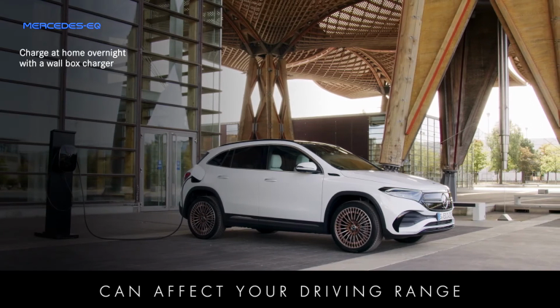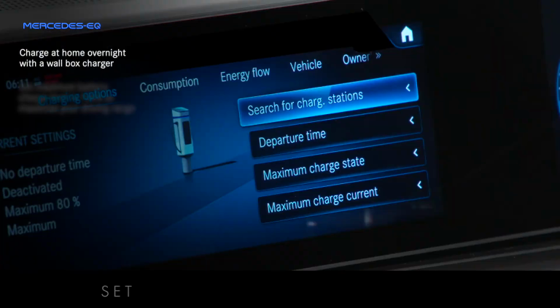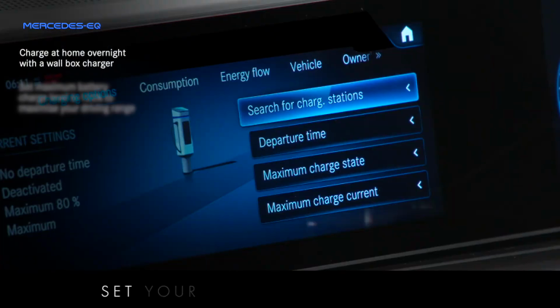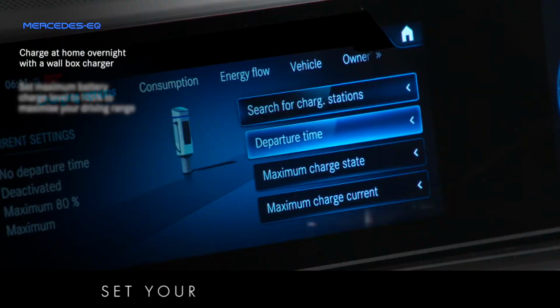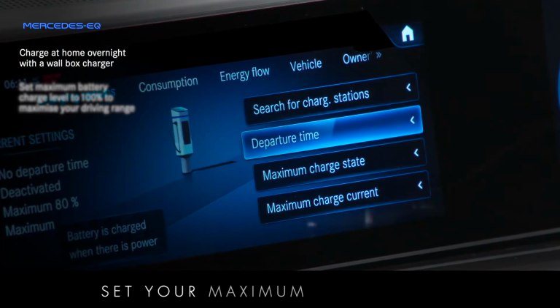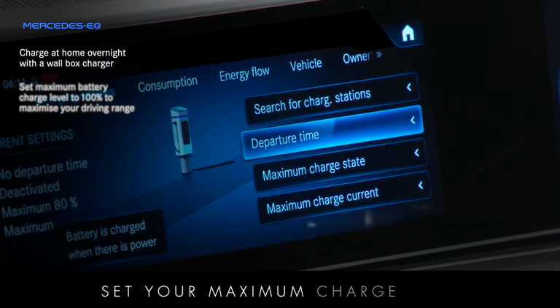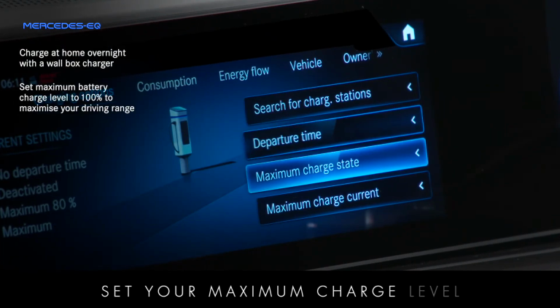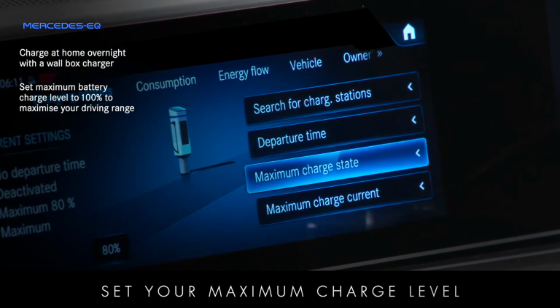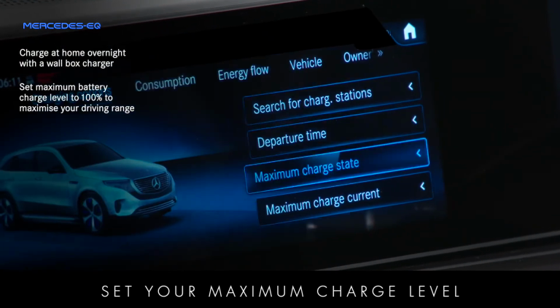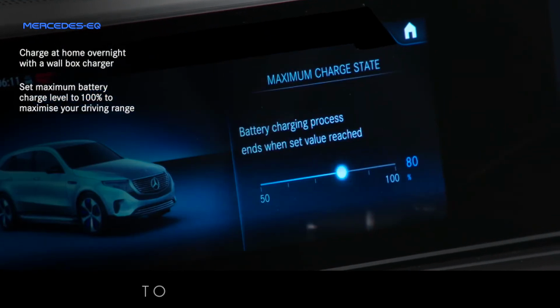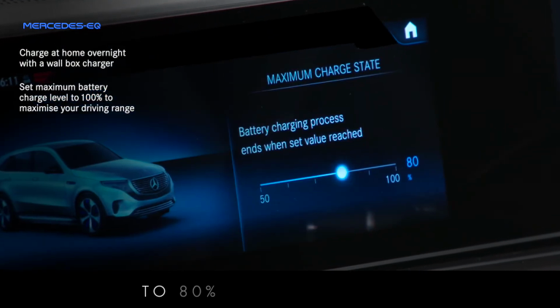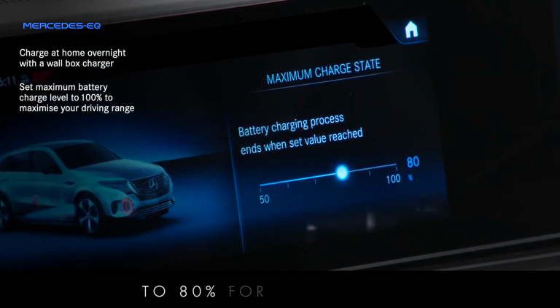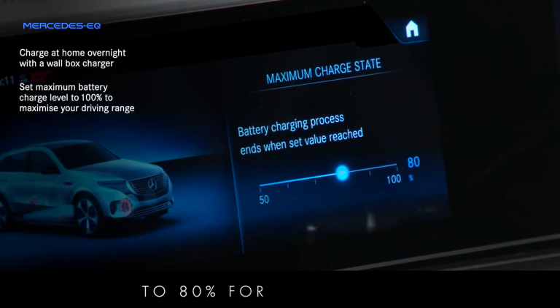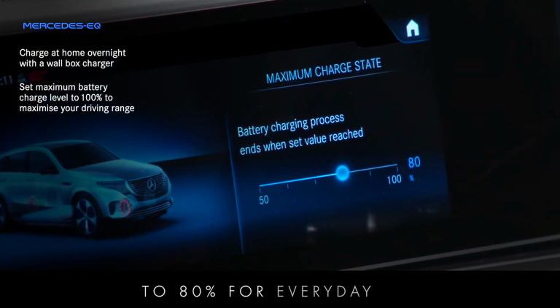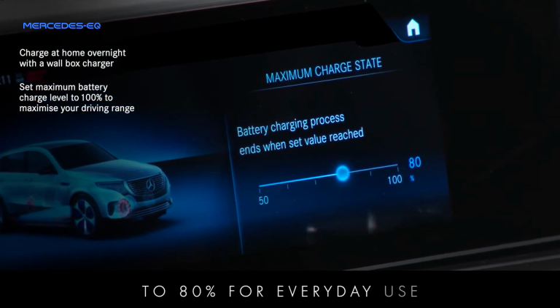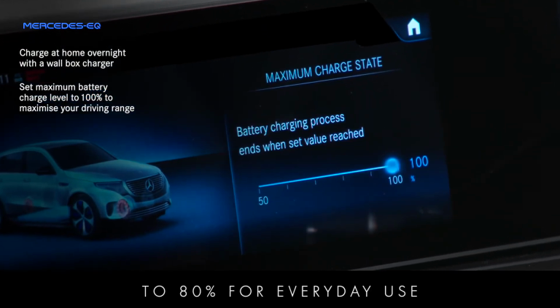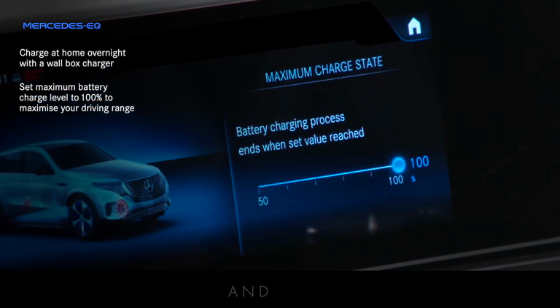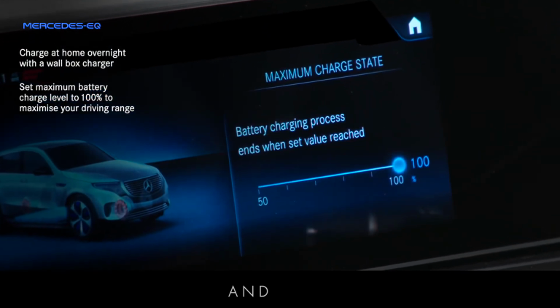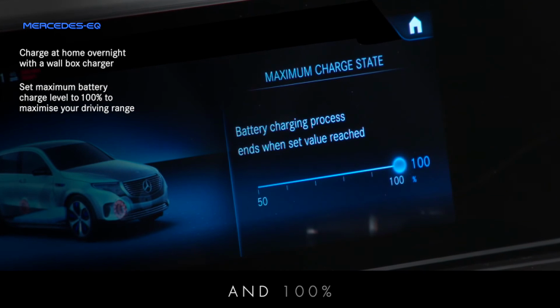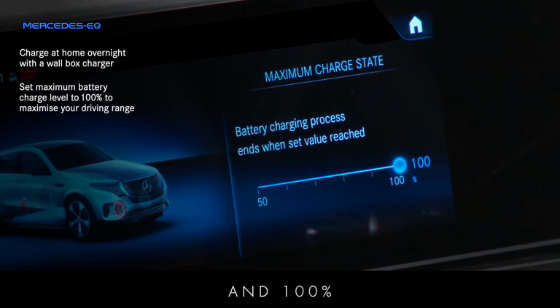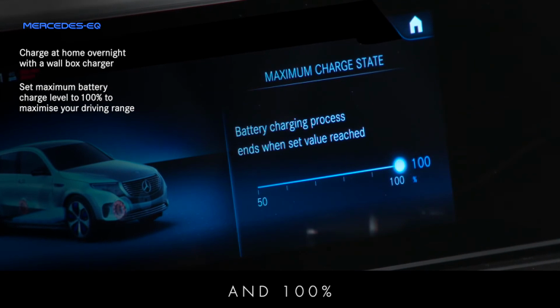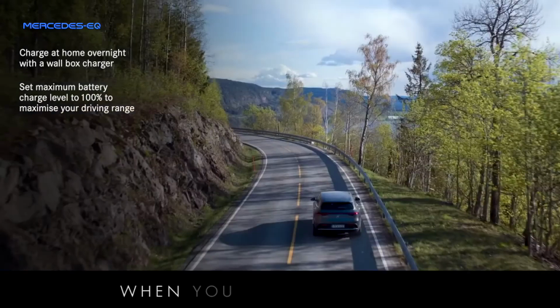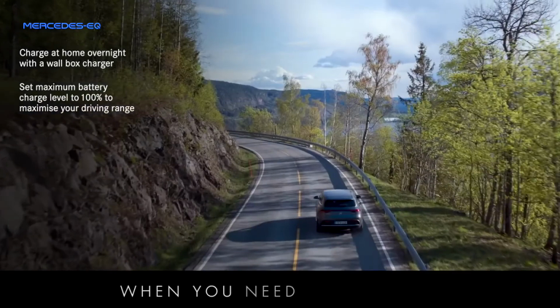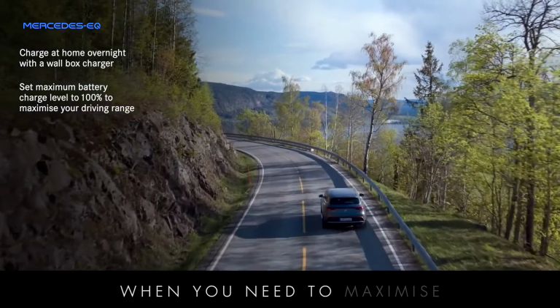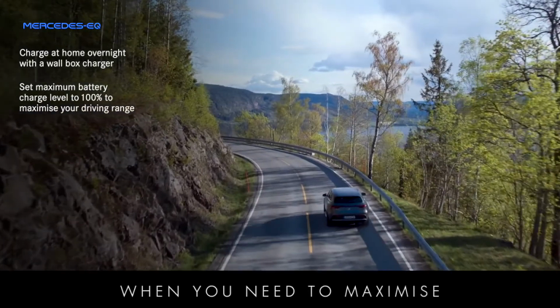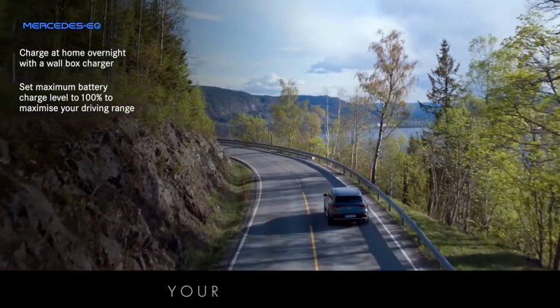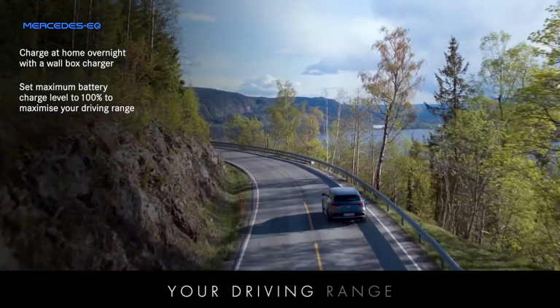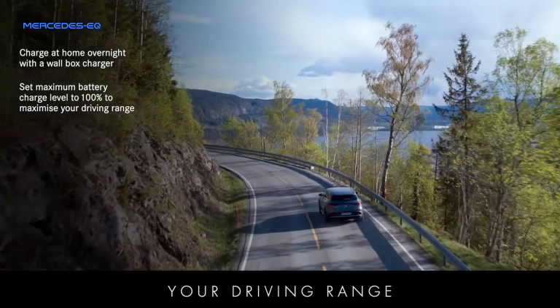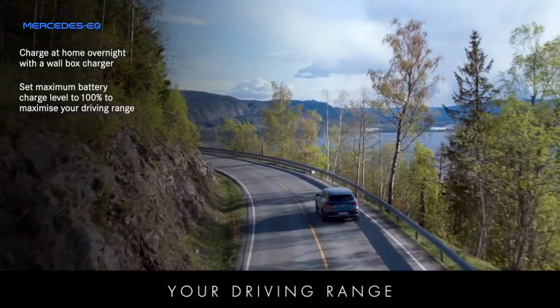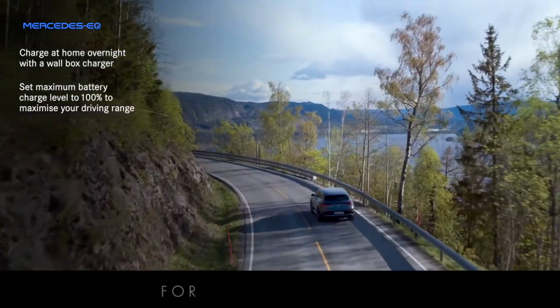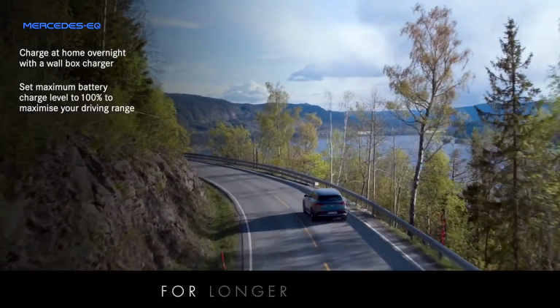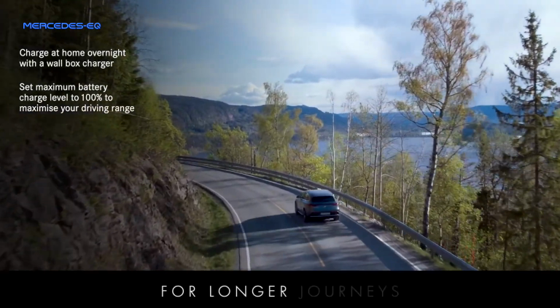Set your maximum charge level to 80% for everyday use and 100% when you need to maximise your driving range for longer journeys.